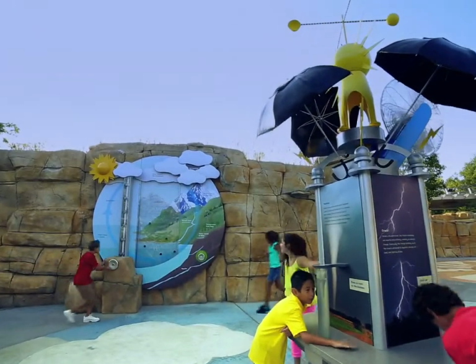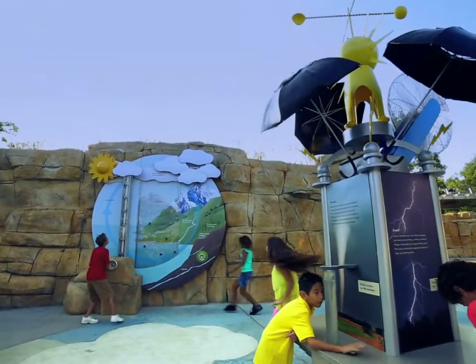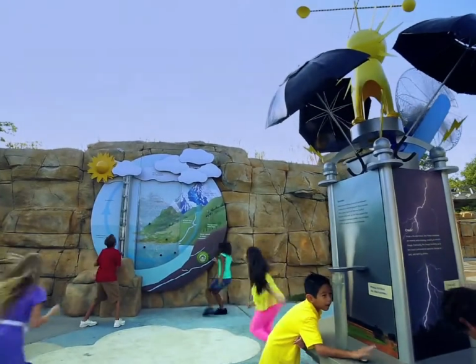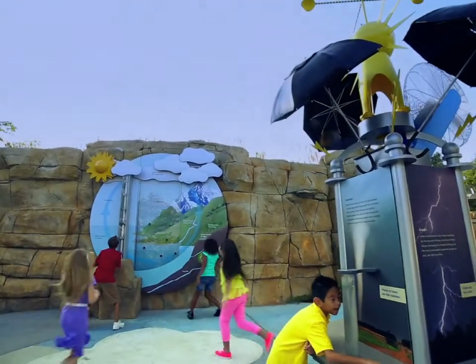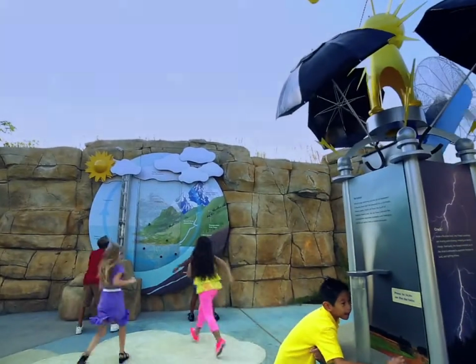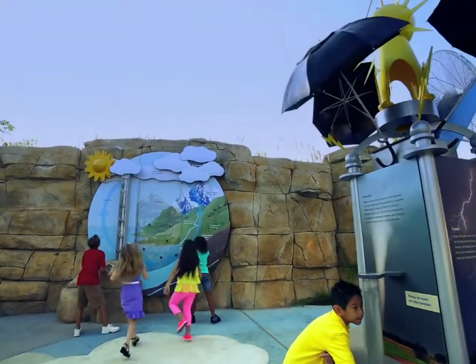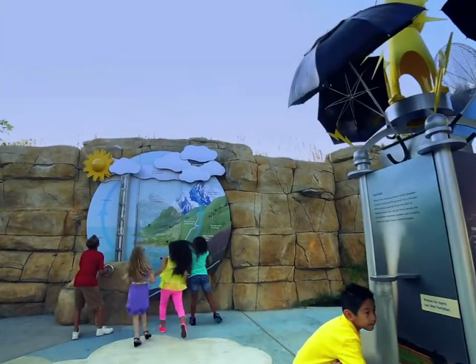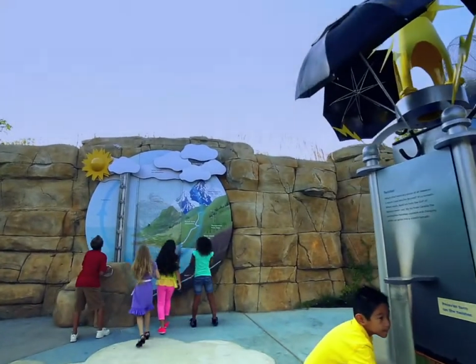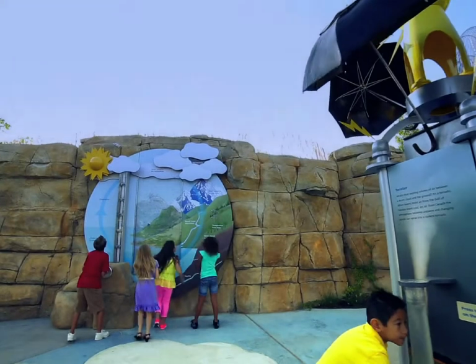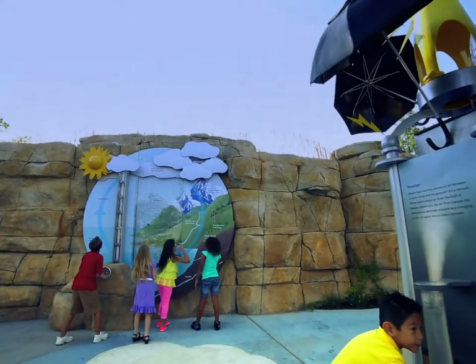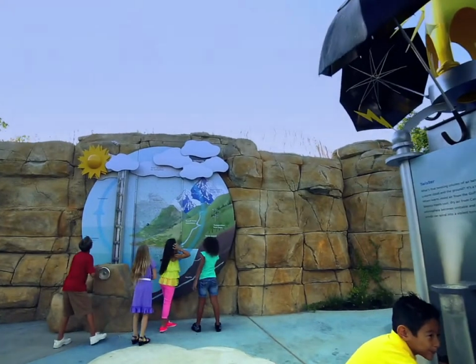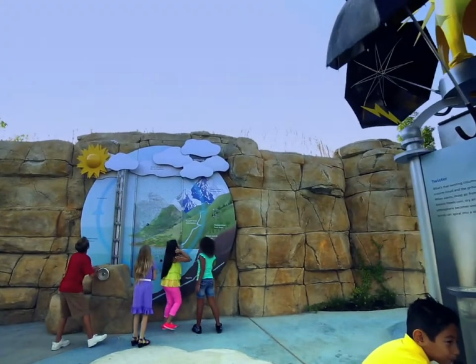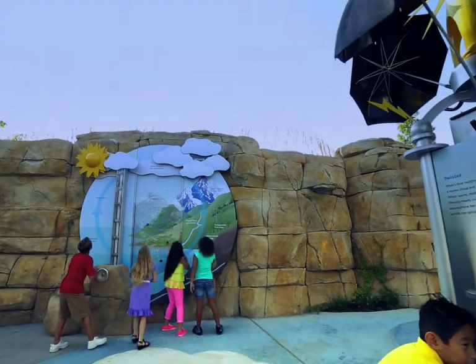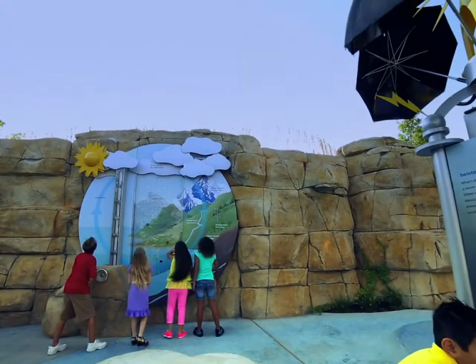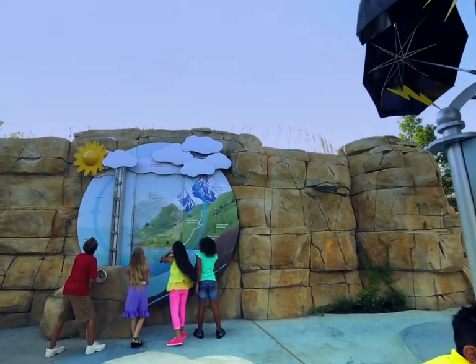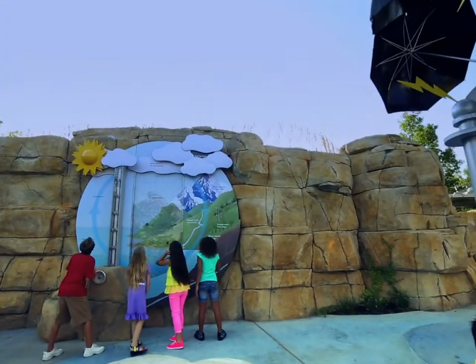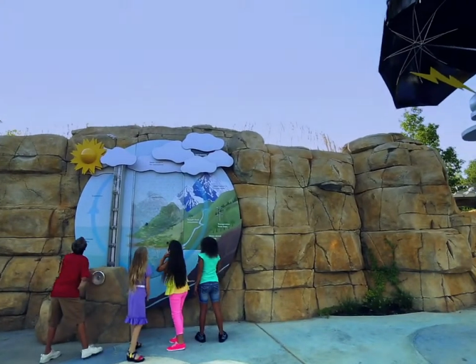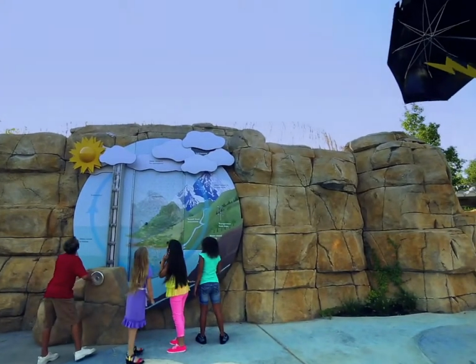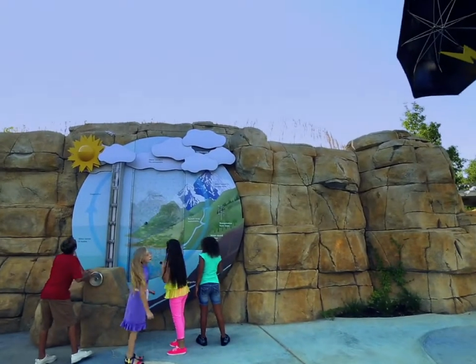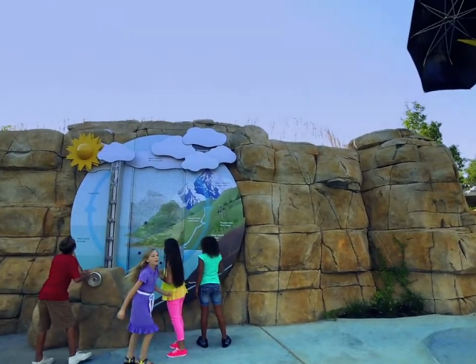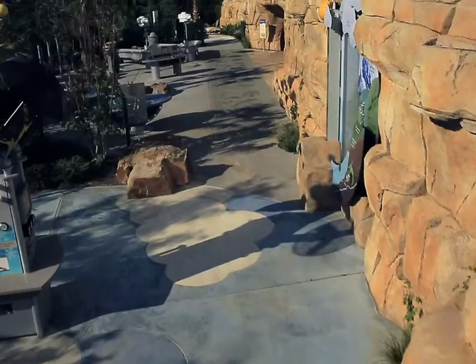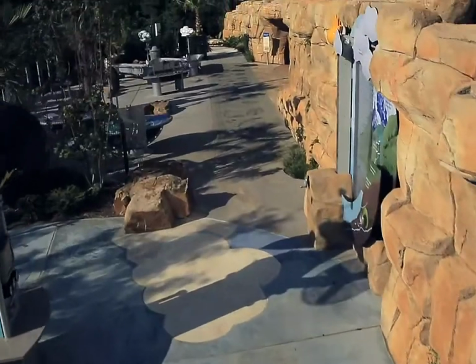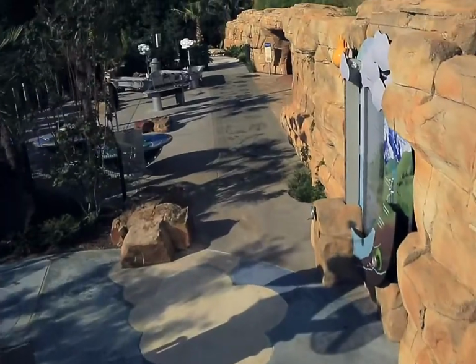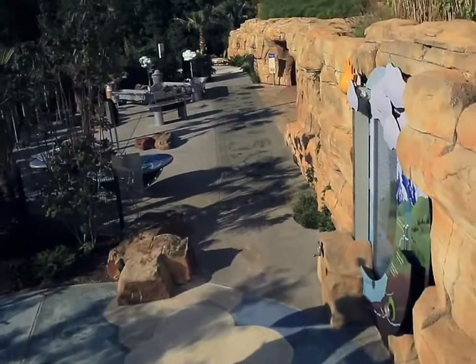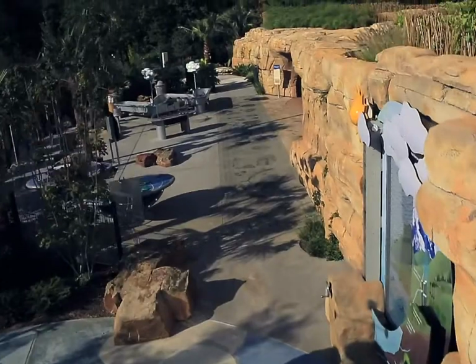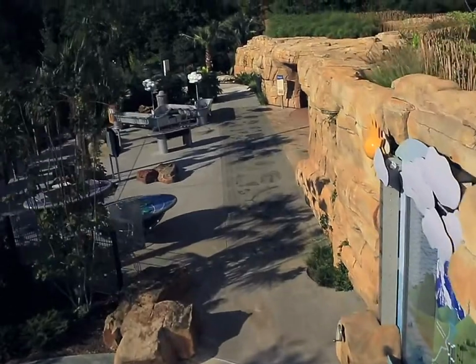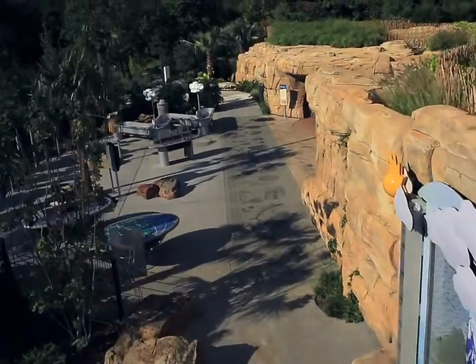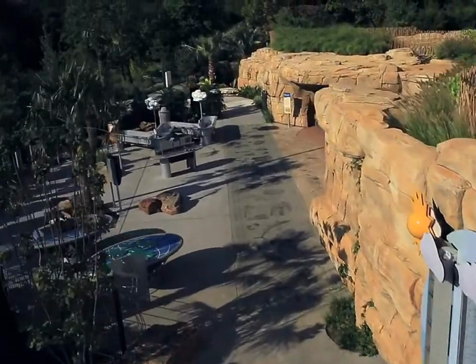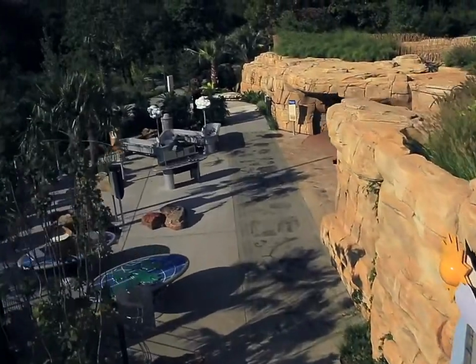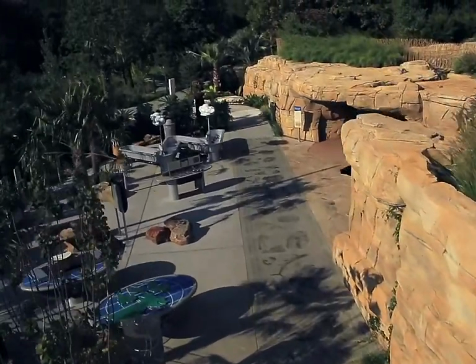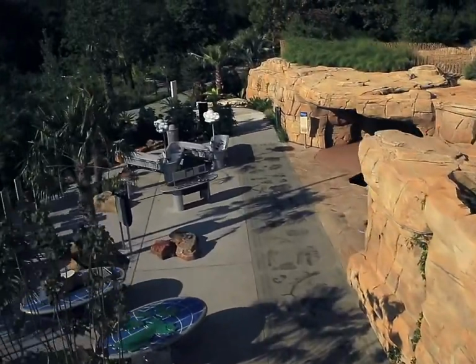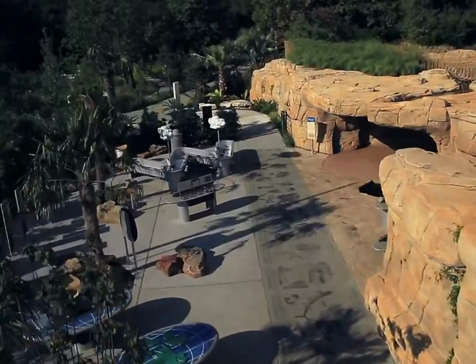Then make the wind blow, create a tornado in water, and even make fog in our weather station. Can you see the weather right now where you live?